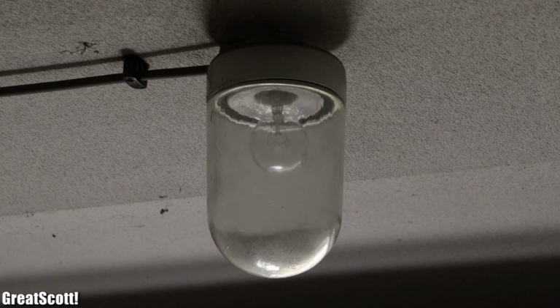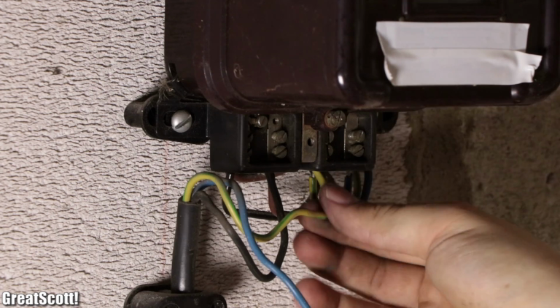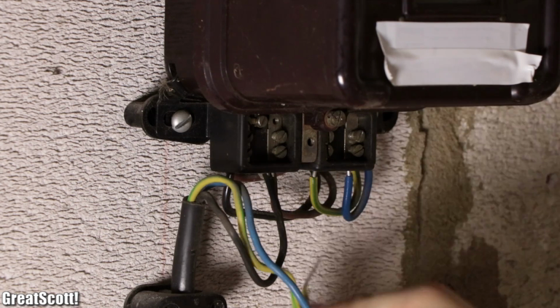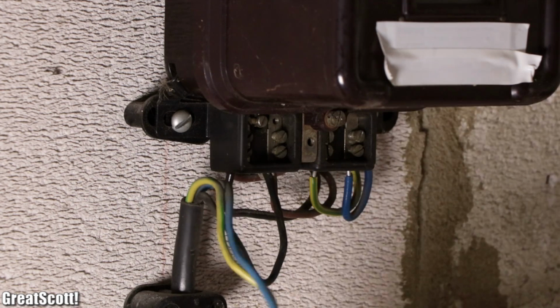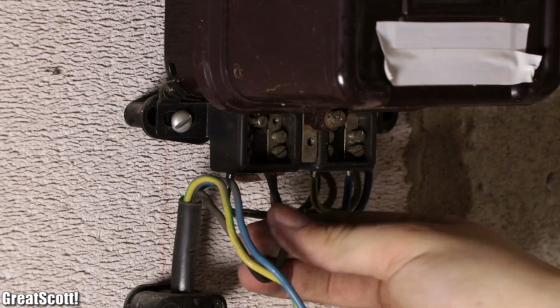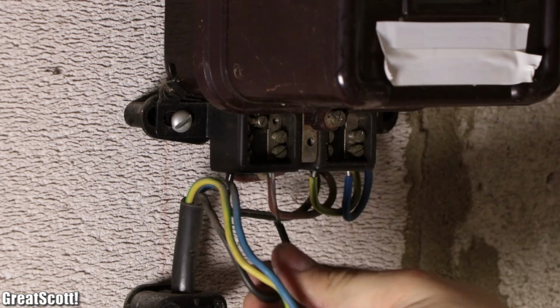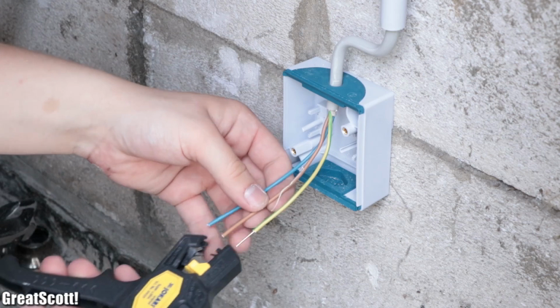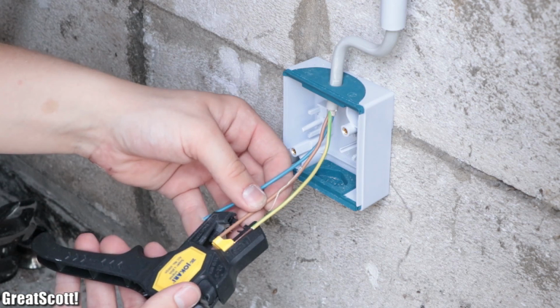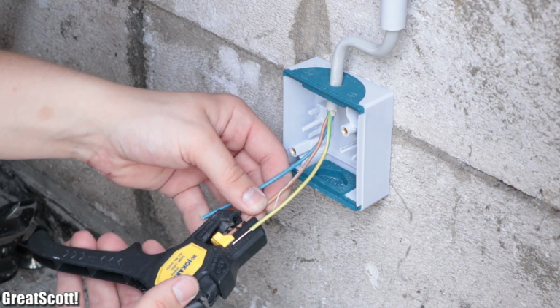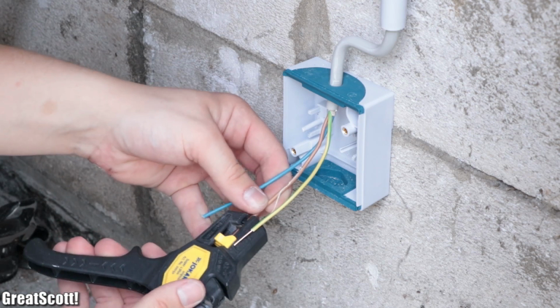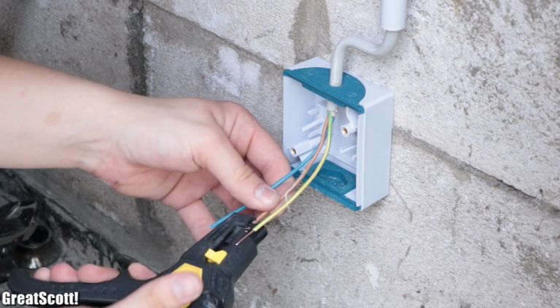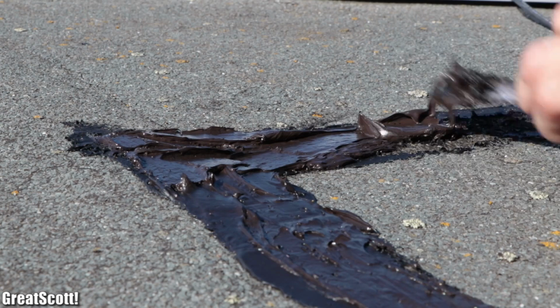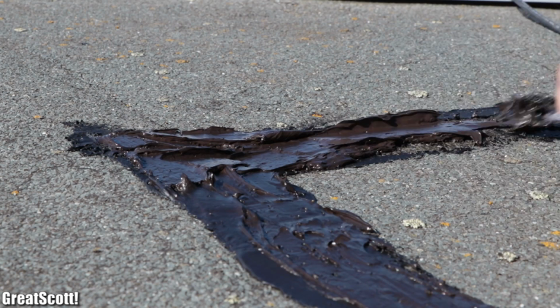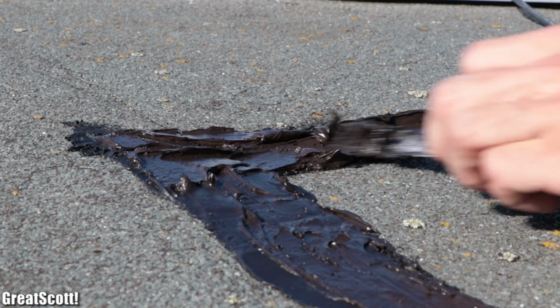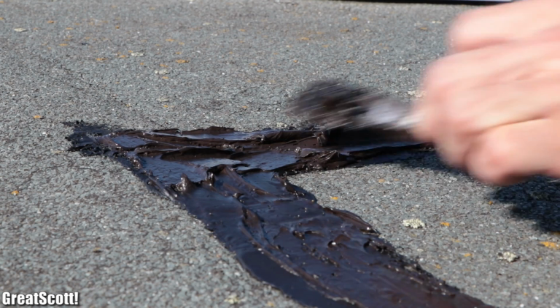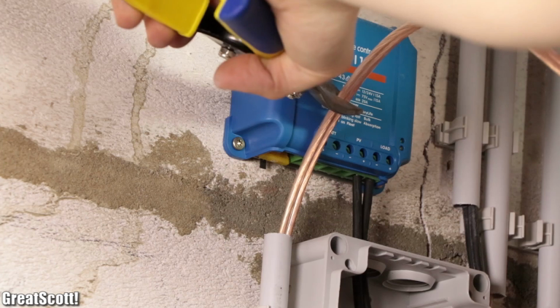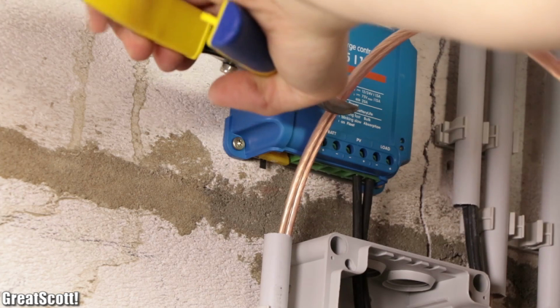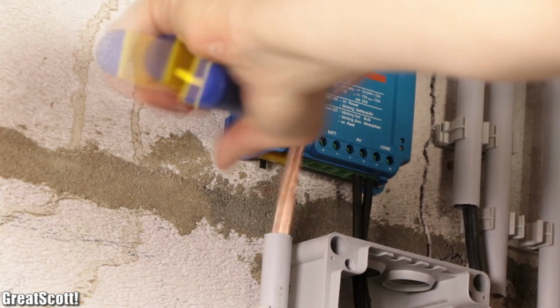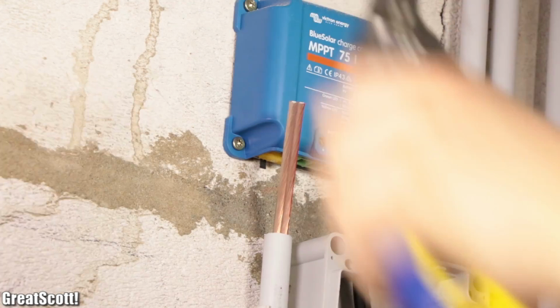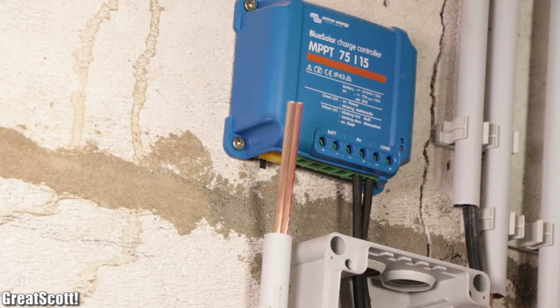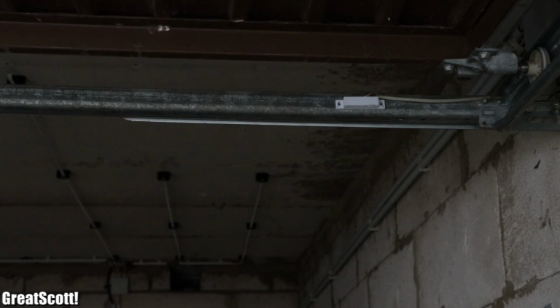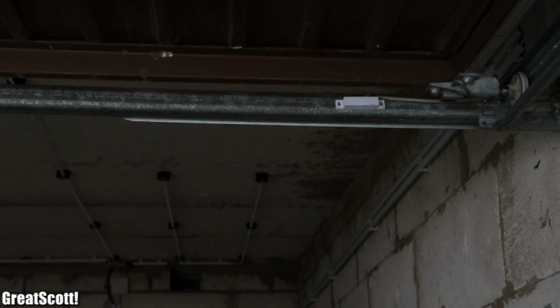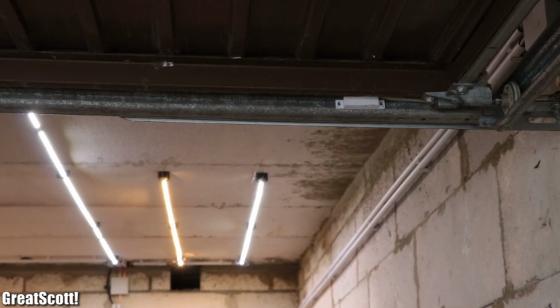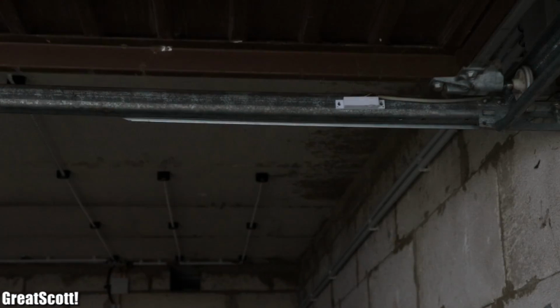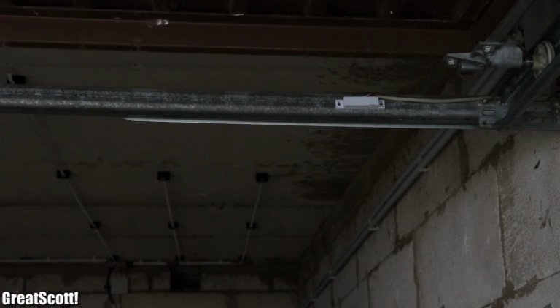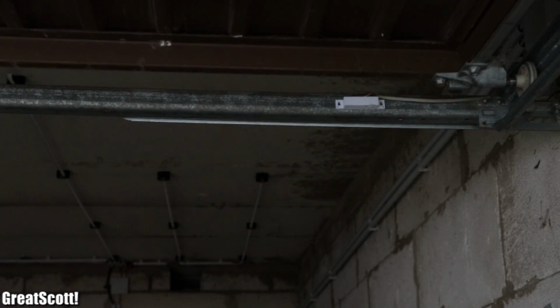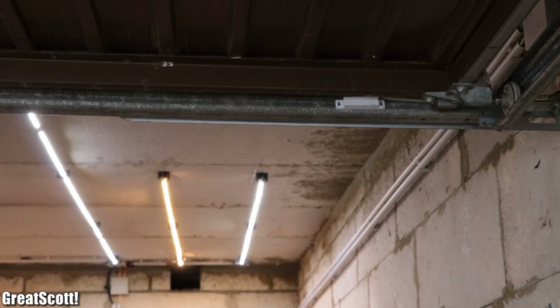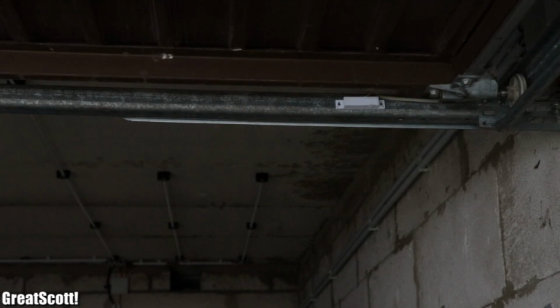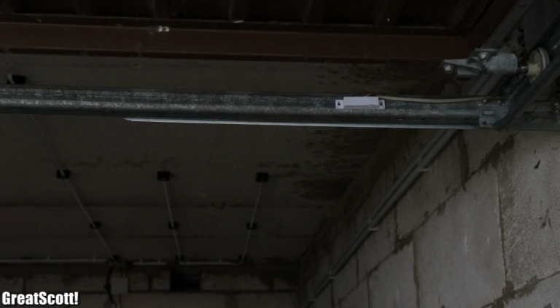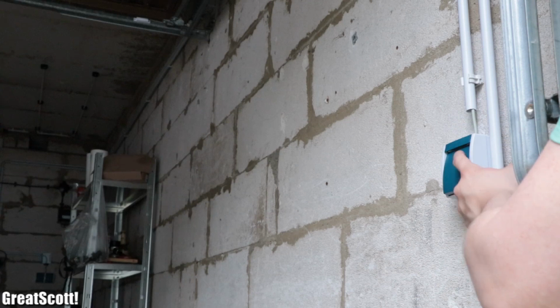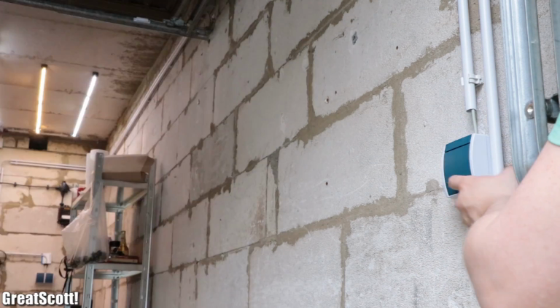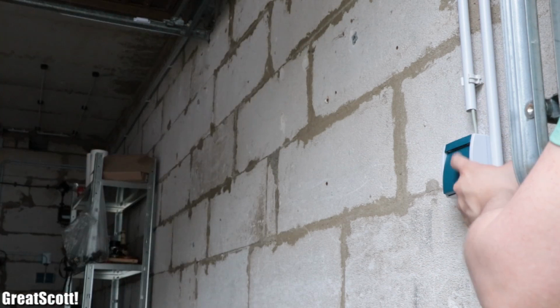So in this video, let's change this by reconstructing the wiring and adding a photovoltaic off-grid system to my garage so that I can see what I'm doing even when the sun went down. Let's get started.